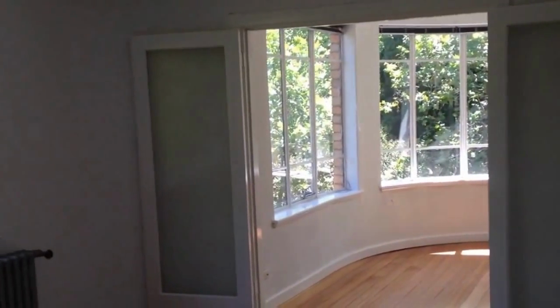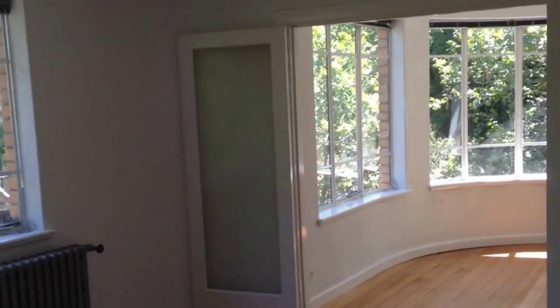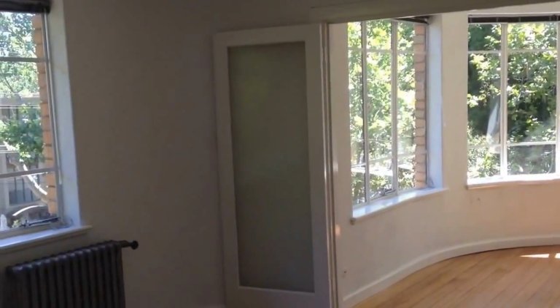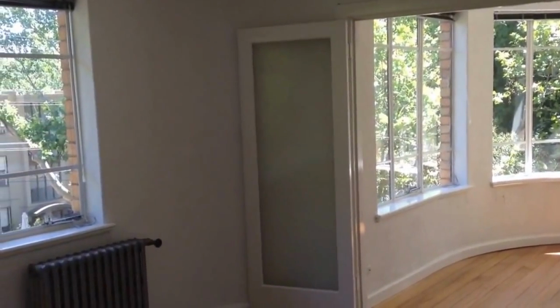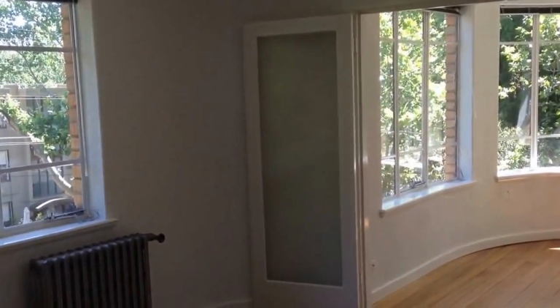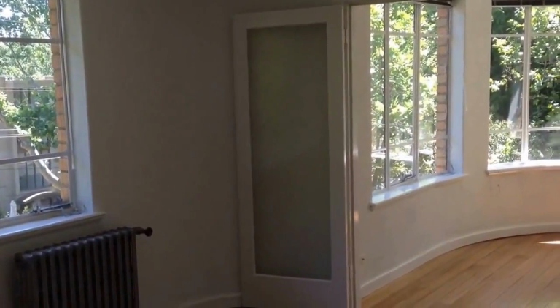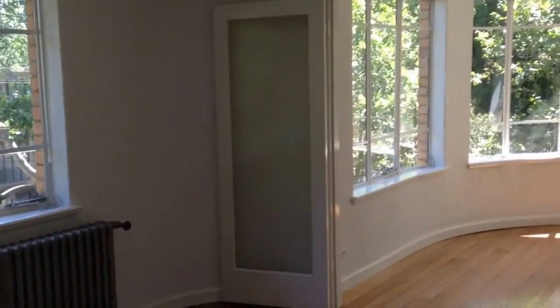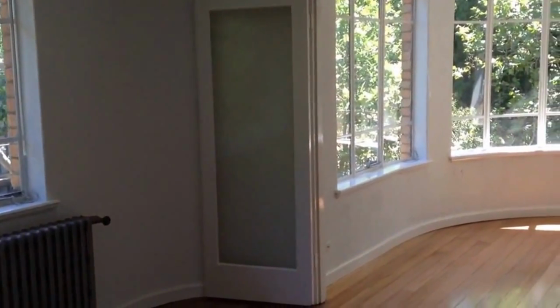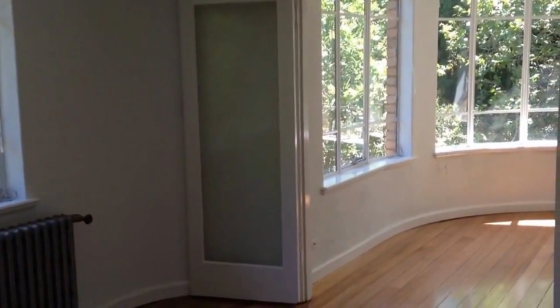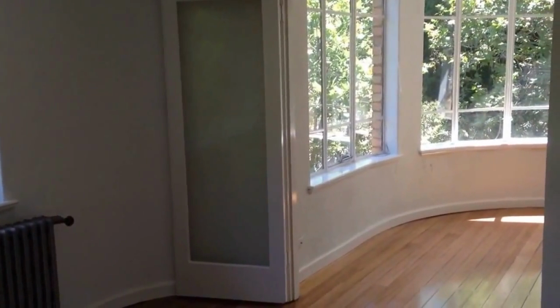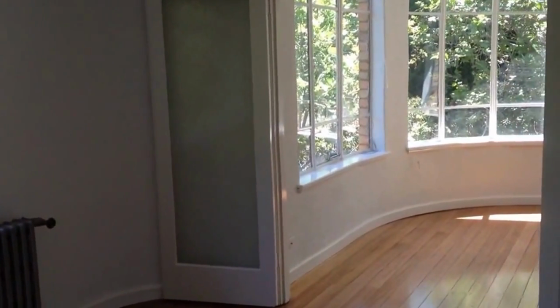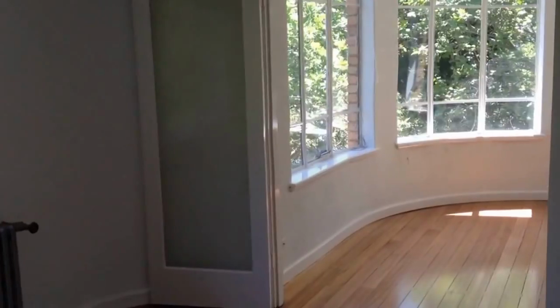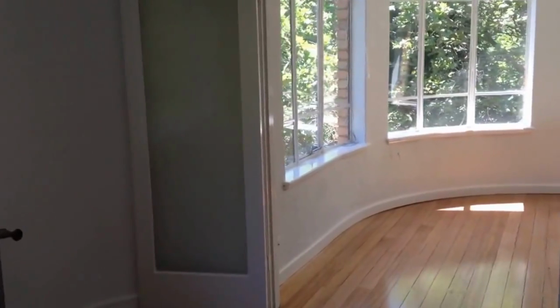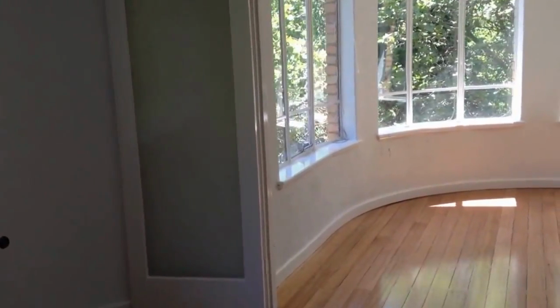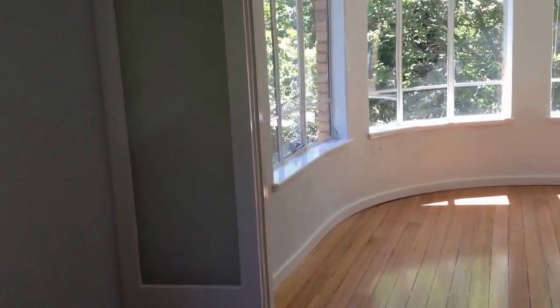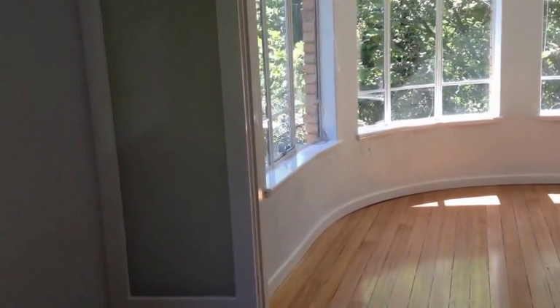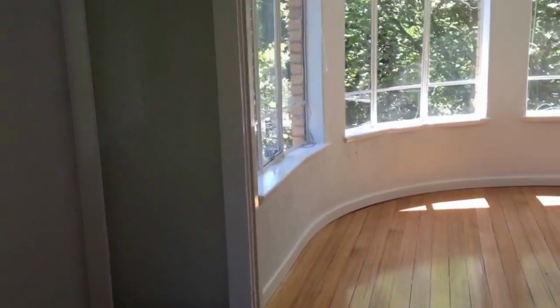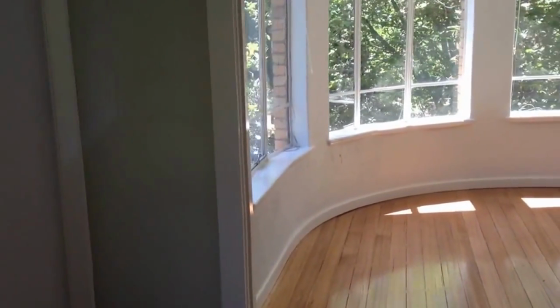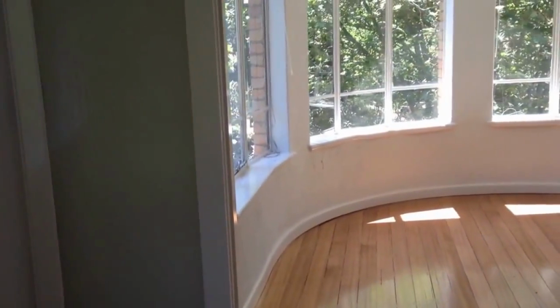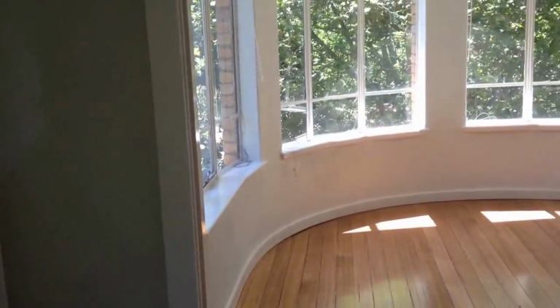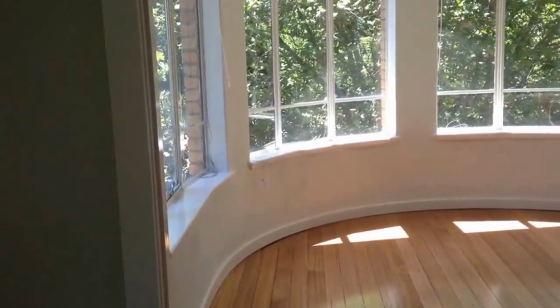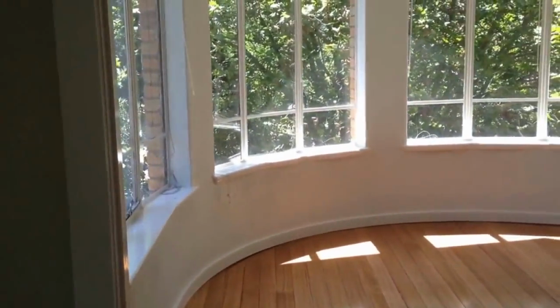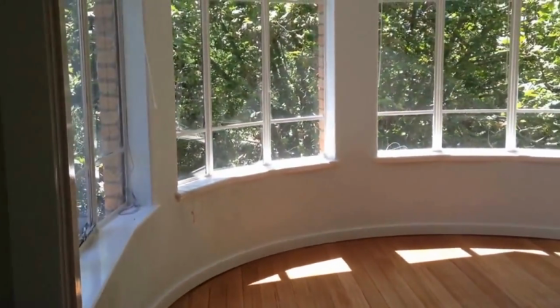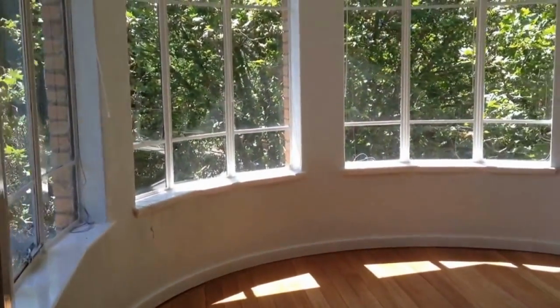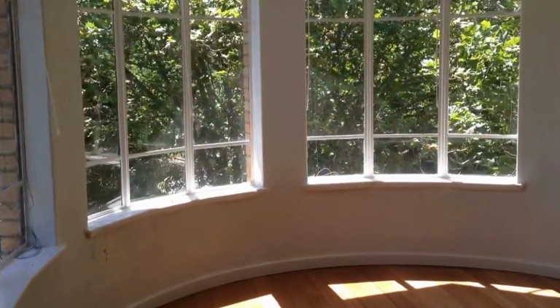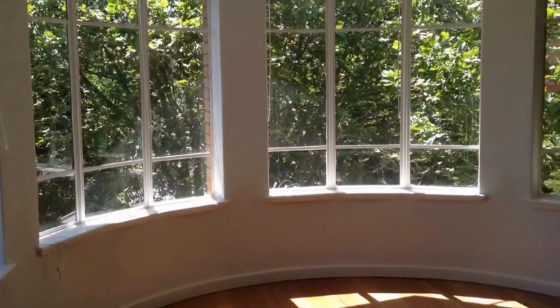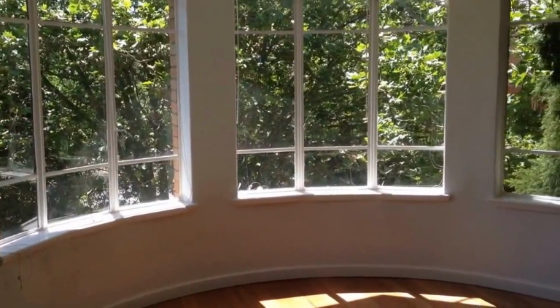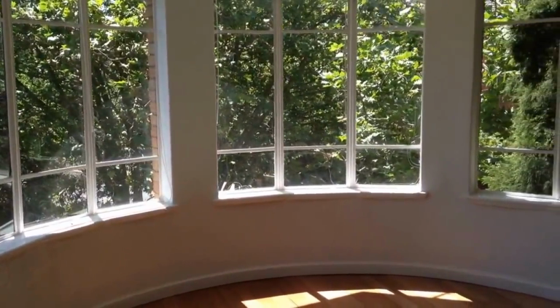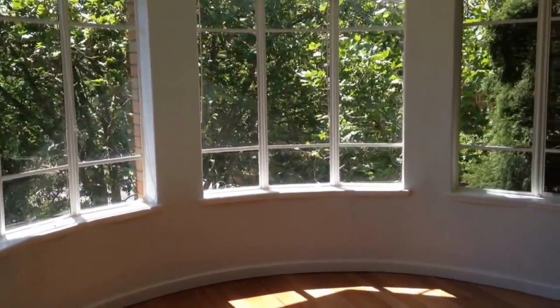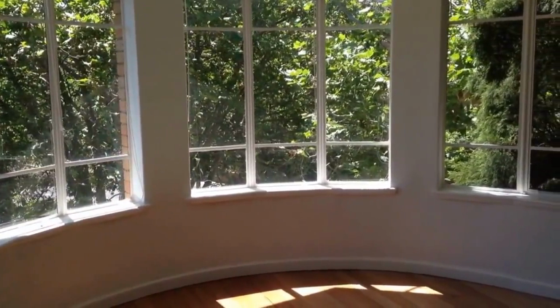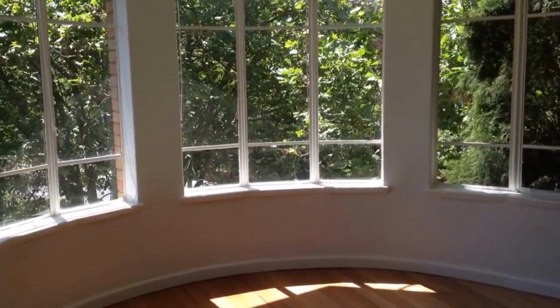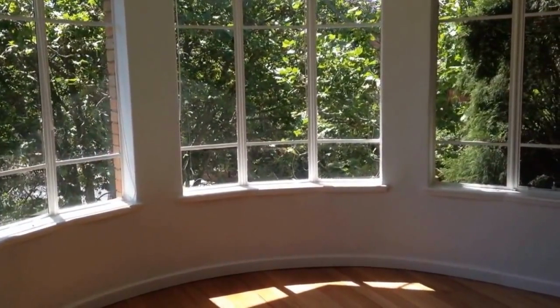If you're interested in having a look at this property, you can contact me using the details following this video, or use our online booking system to choose a time to inspect the property and we'll meet you there and show you through. Thanks for watching.